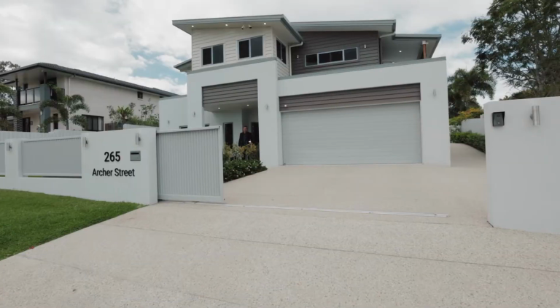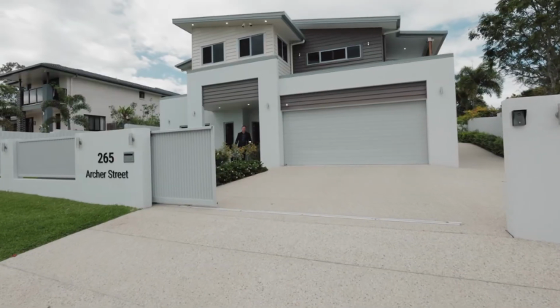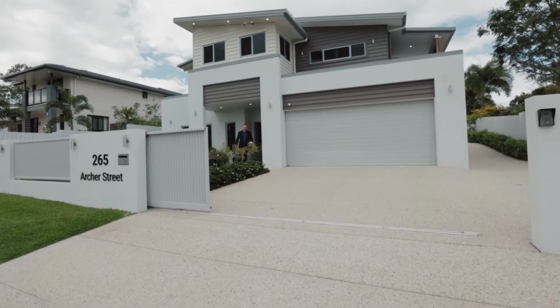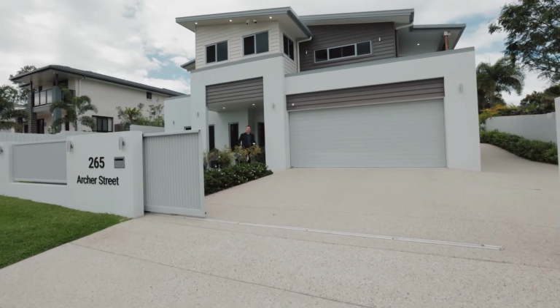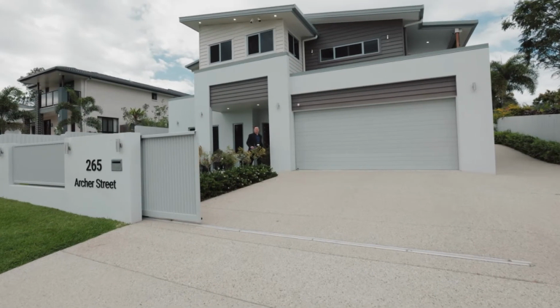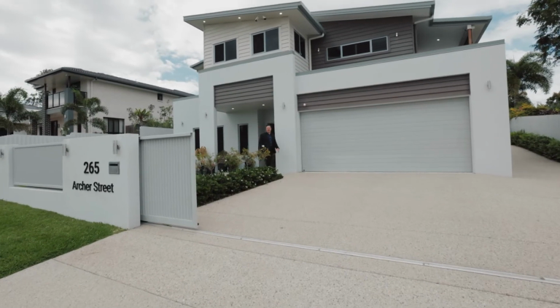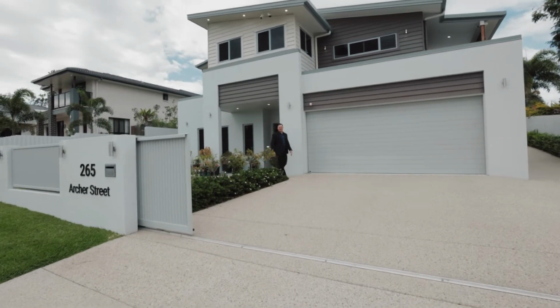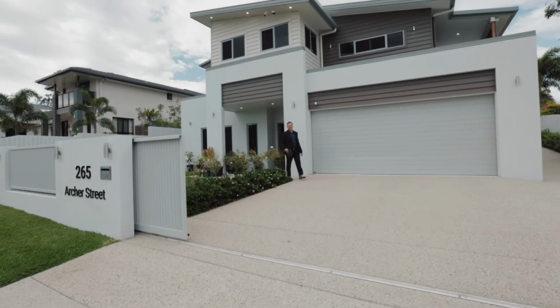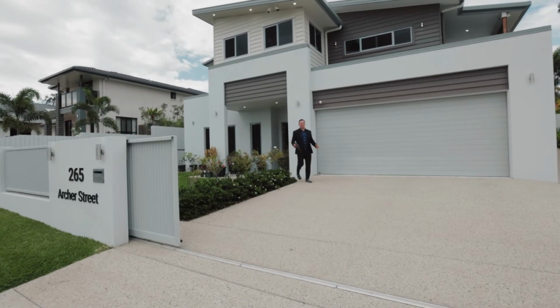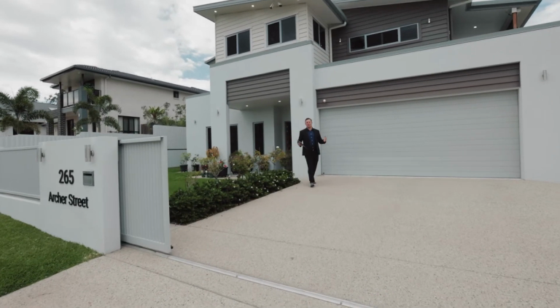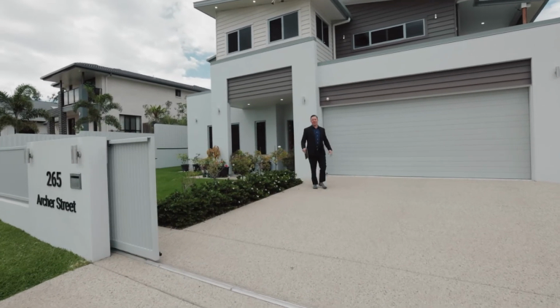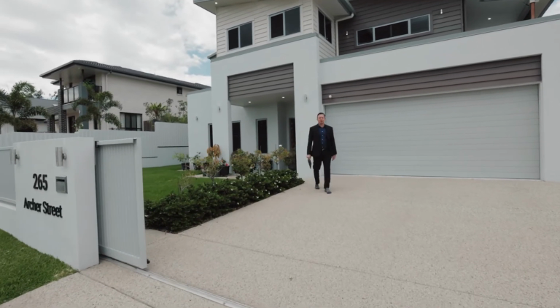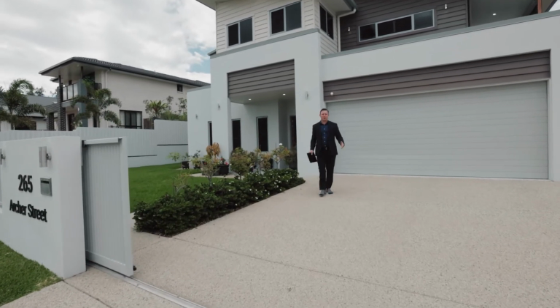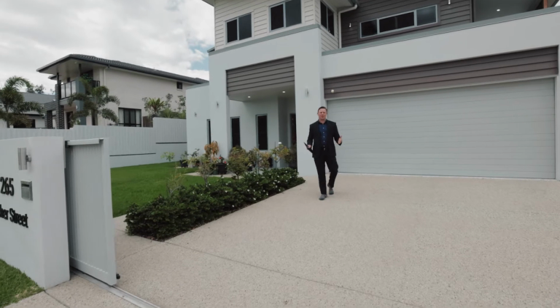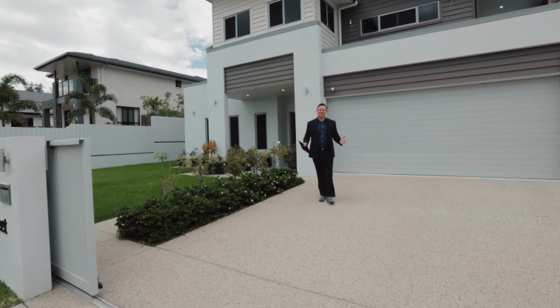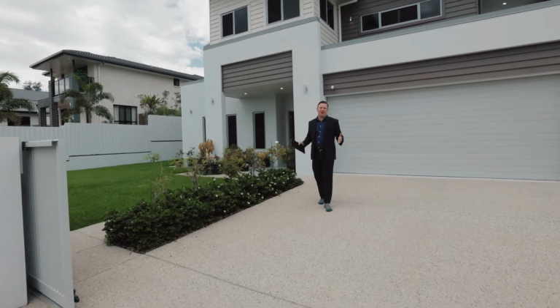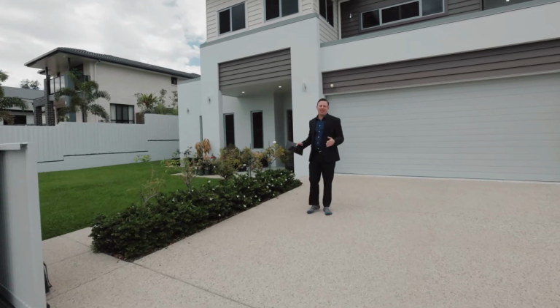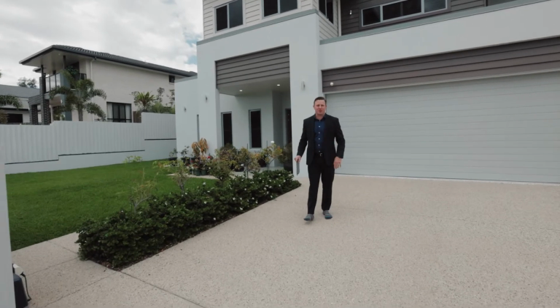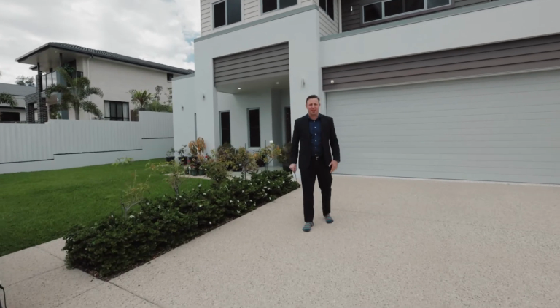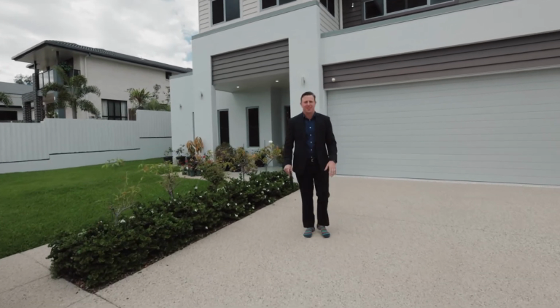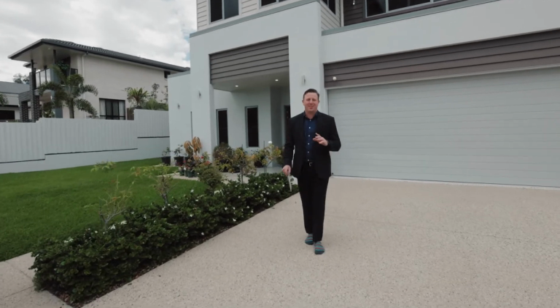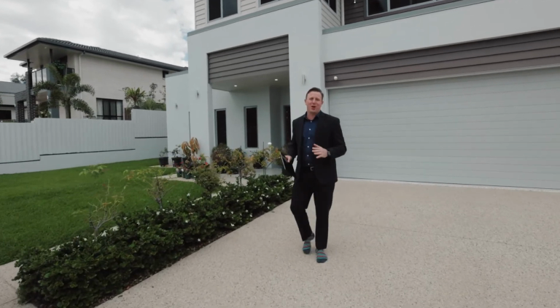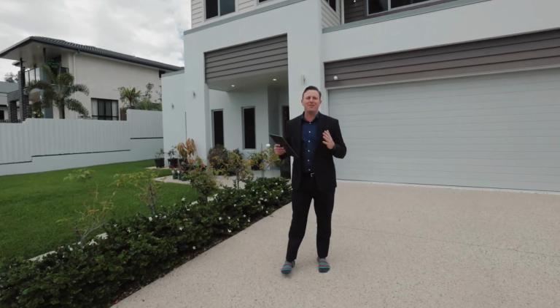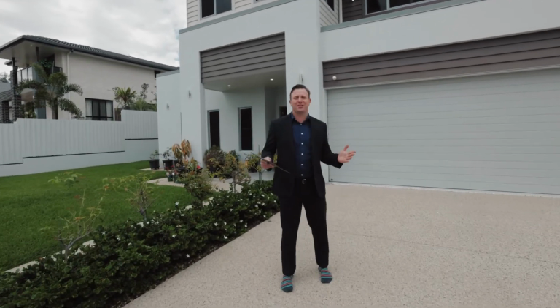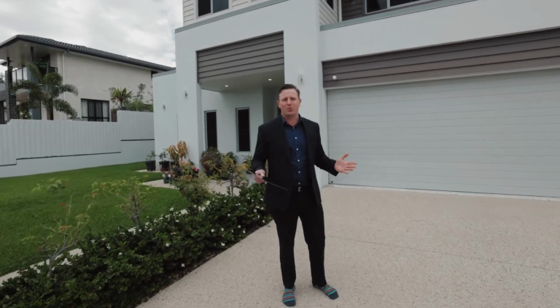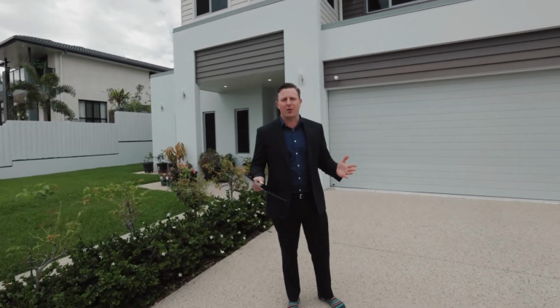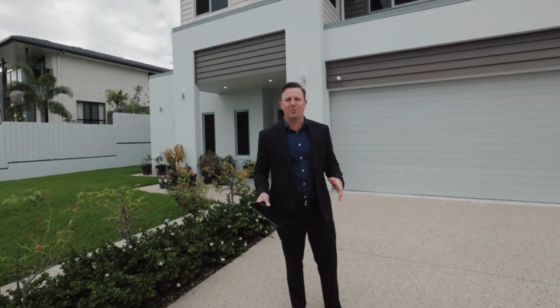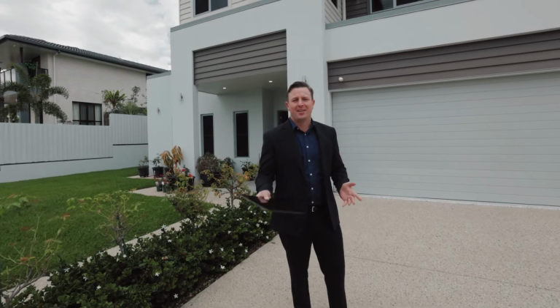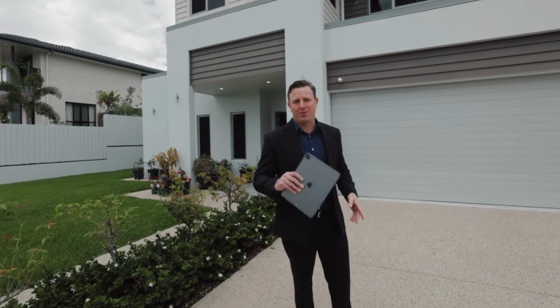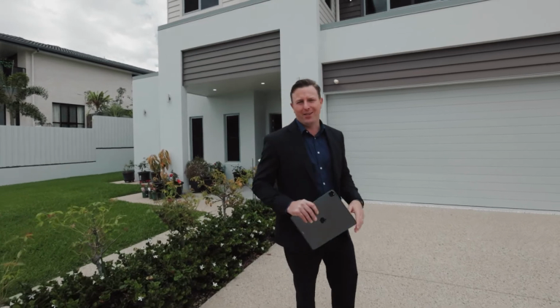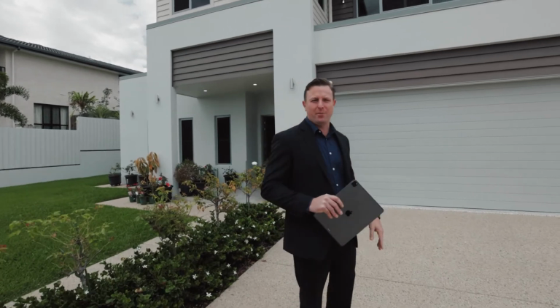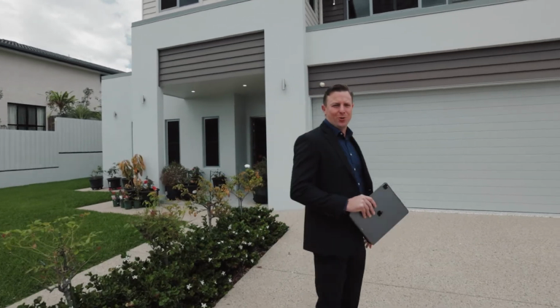Hi, I'm Todd Brandon from McGrath Estate Agents and thanks for showing an interest in 265 Archer Street, The Range. There's so many features in this wonderful home — come with me while I tell you about them all.